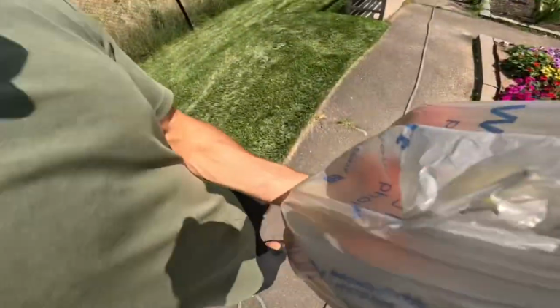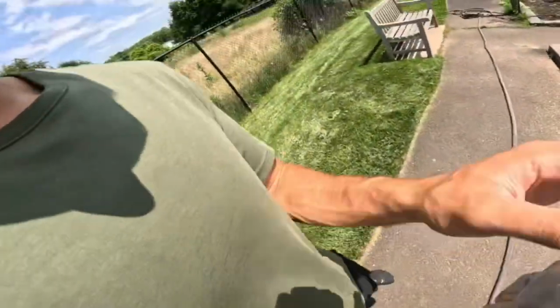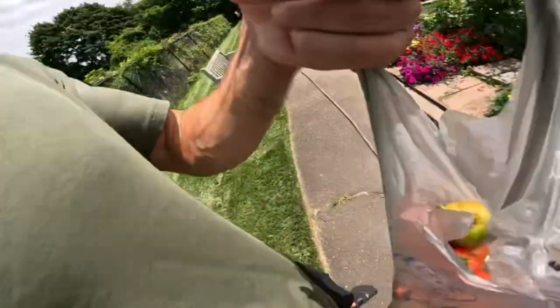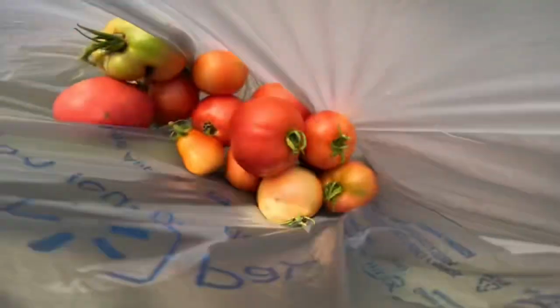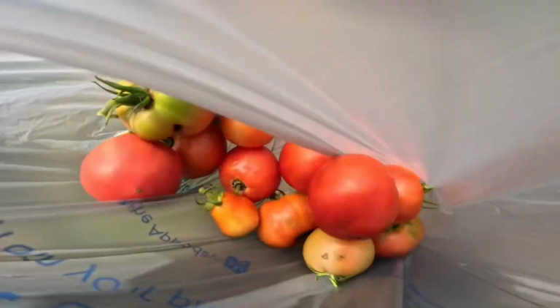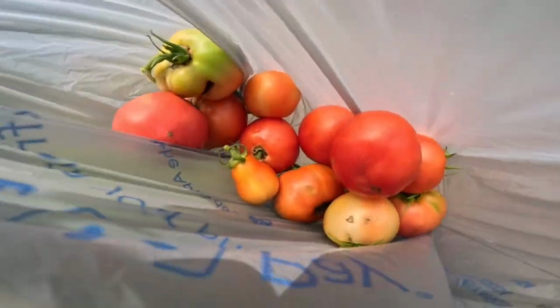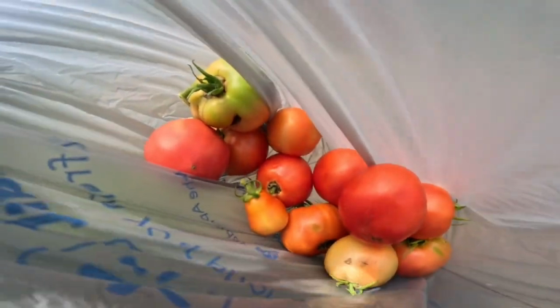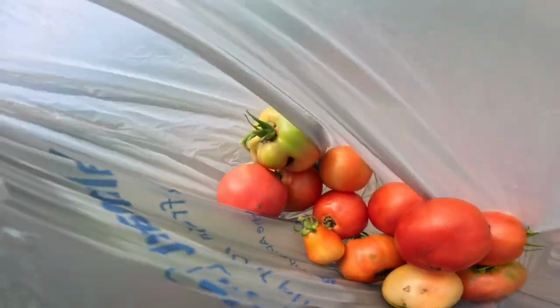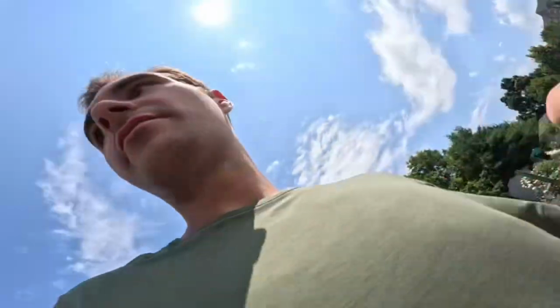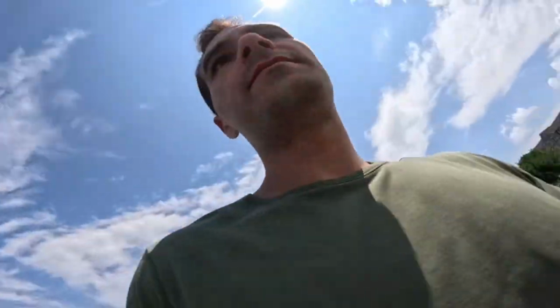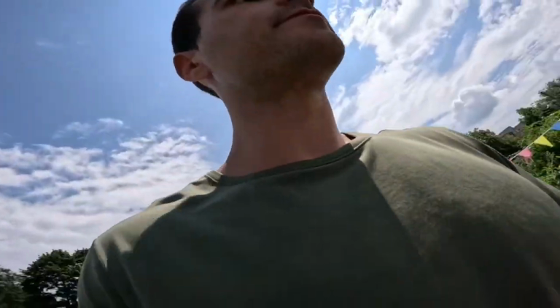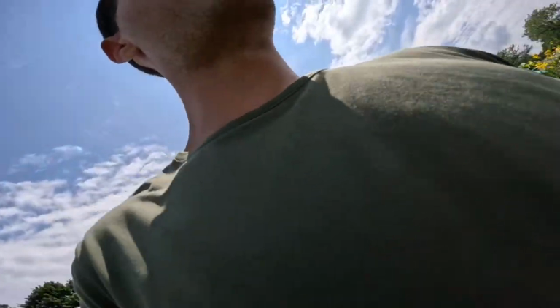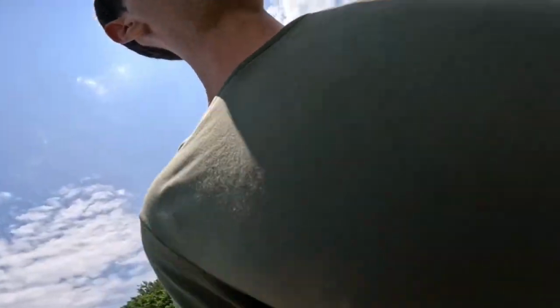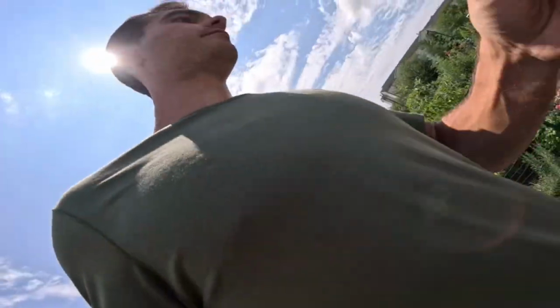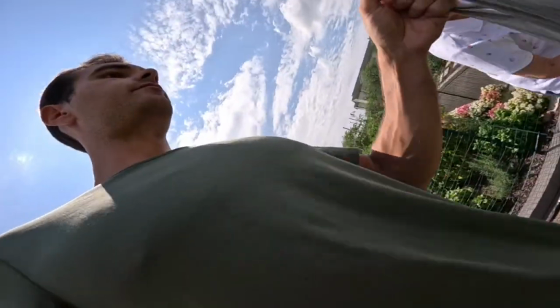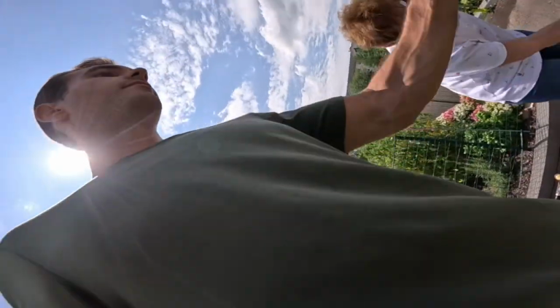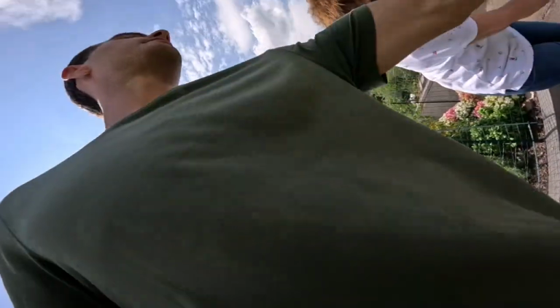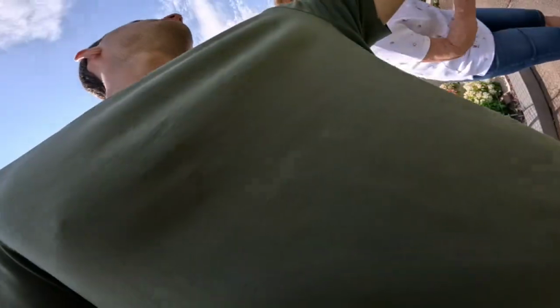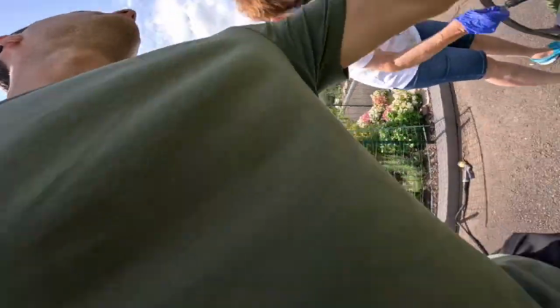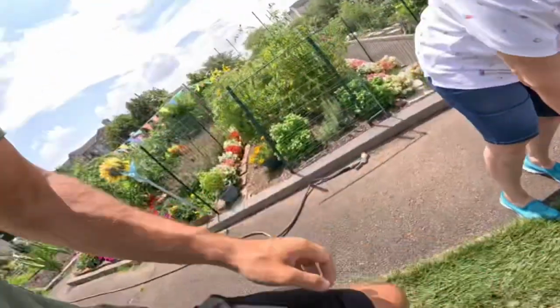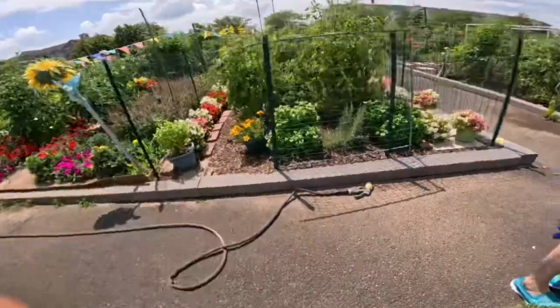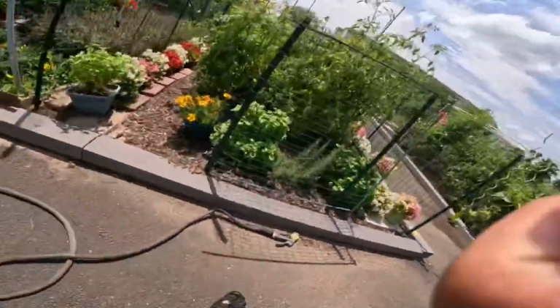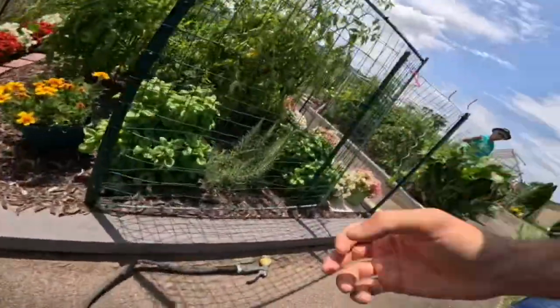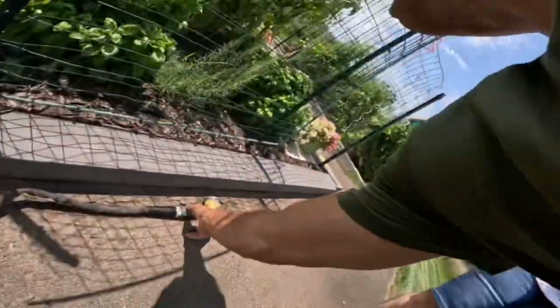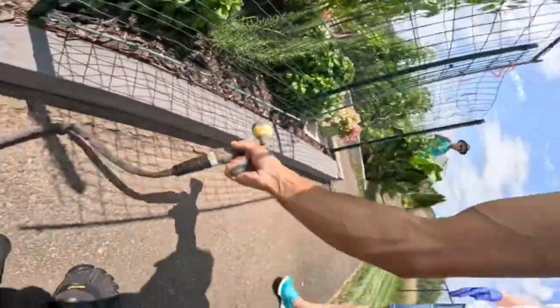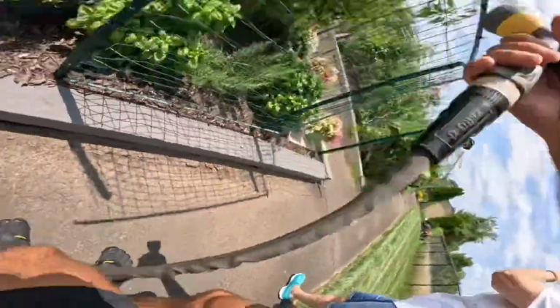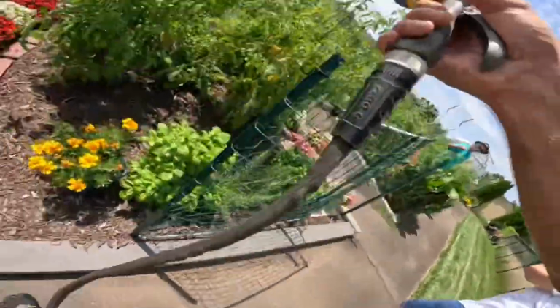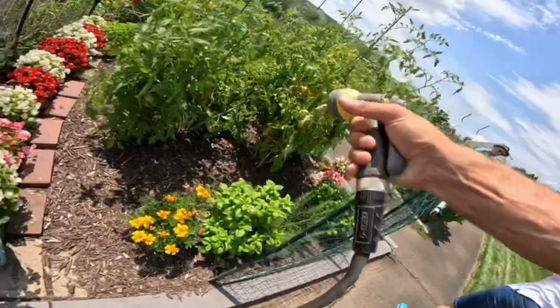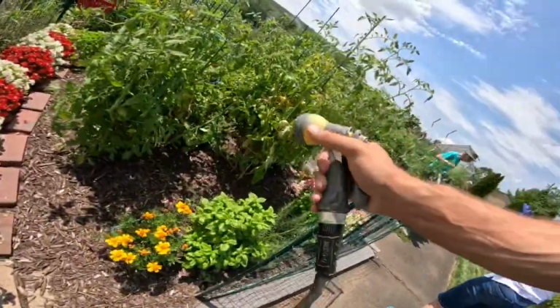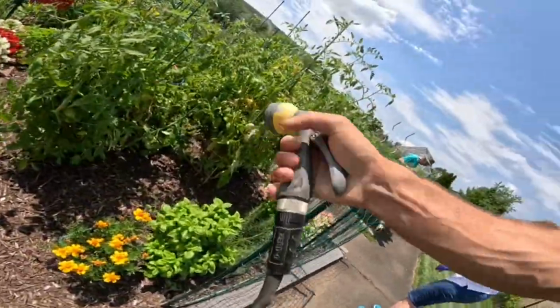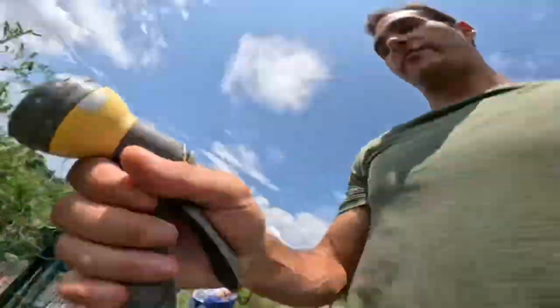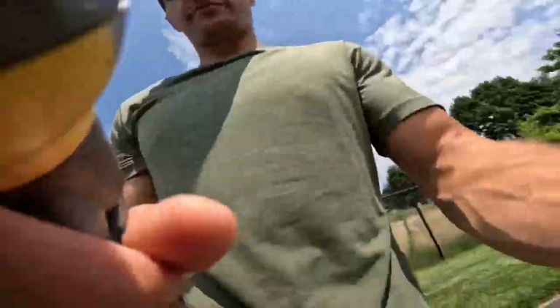It's a big bag of them. Yeah, and I picked some the other day too. Right. You can water now. Alright, aim for the bottoms. You're the one who were in Africa? I was, yeah. Oh, I think we have to turn this on.